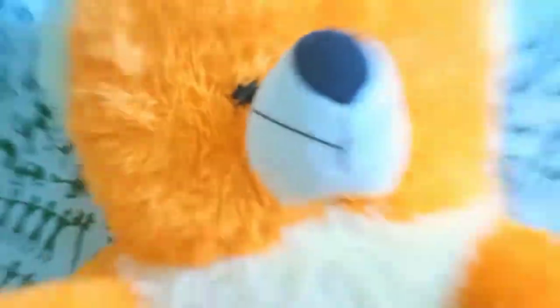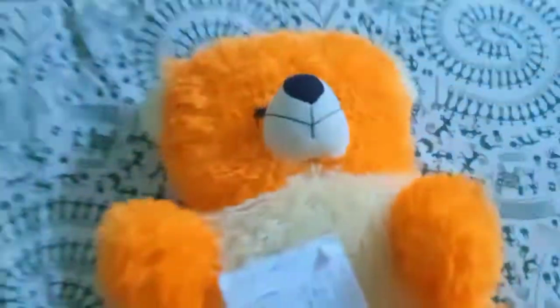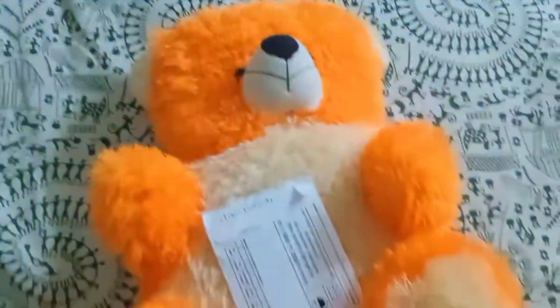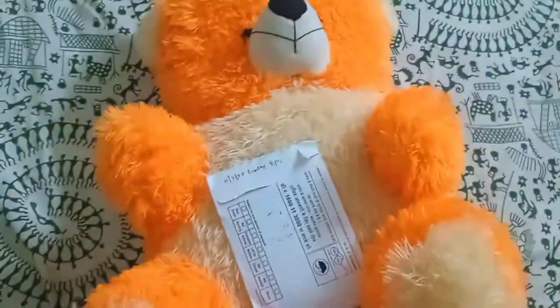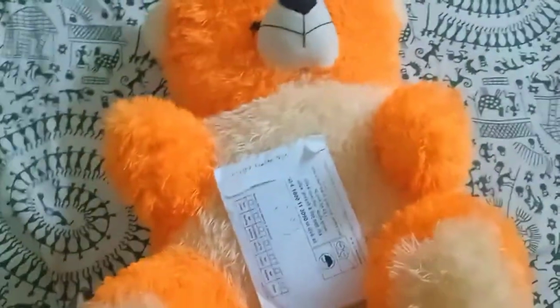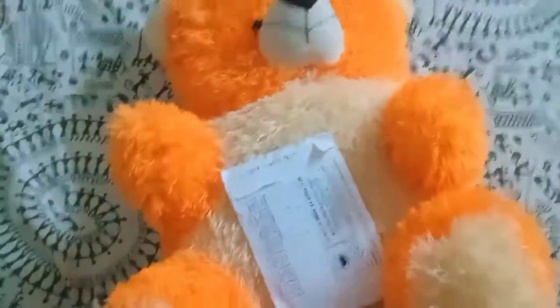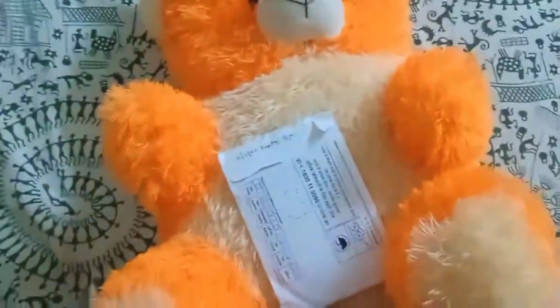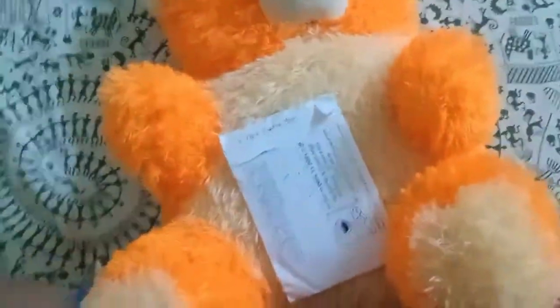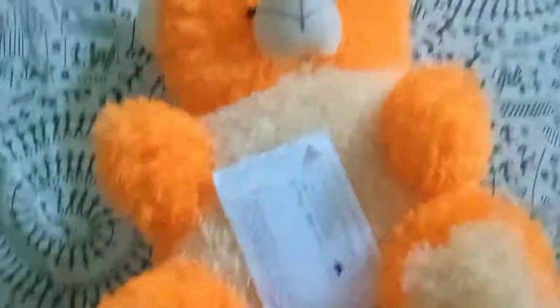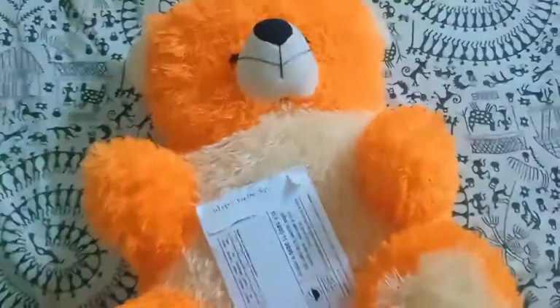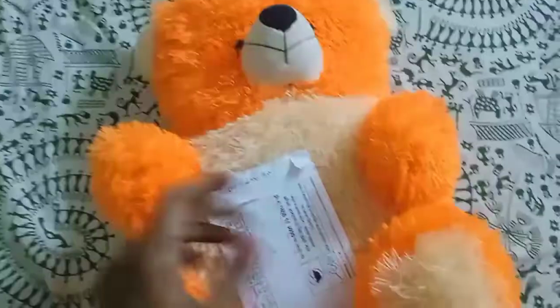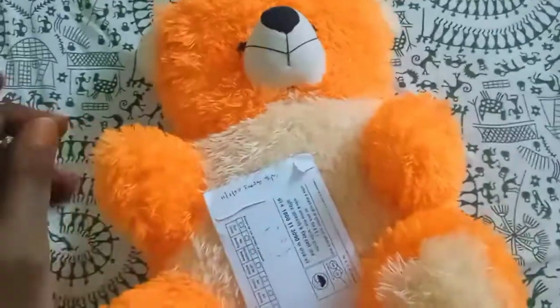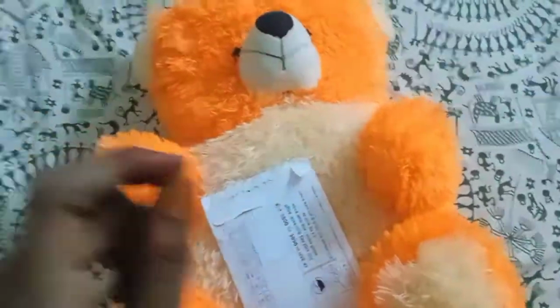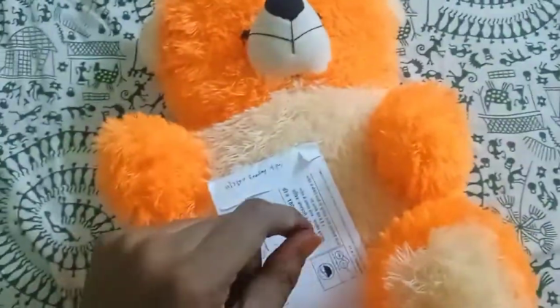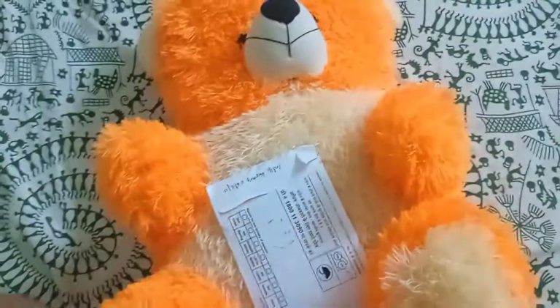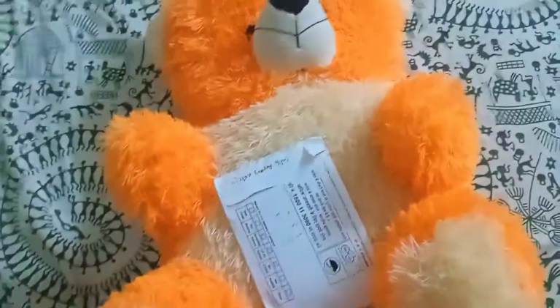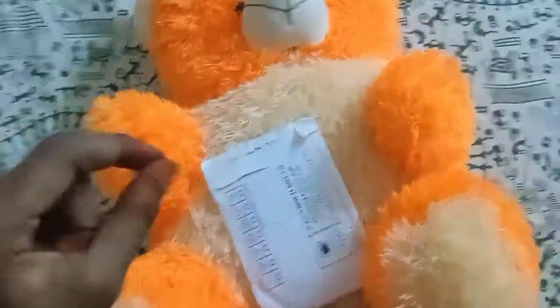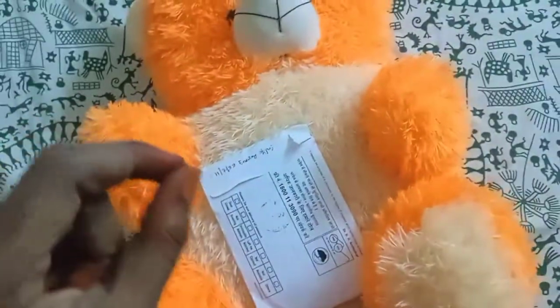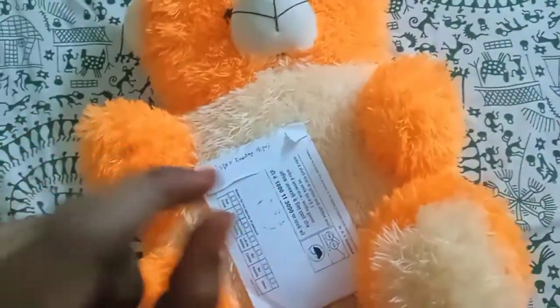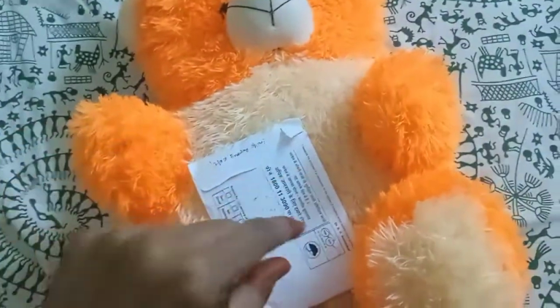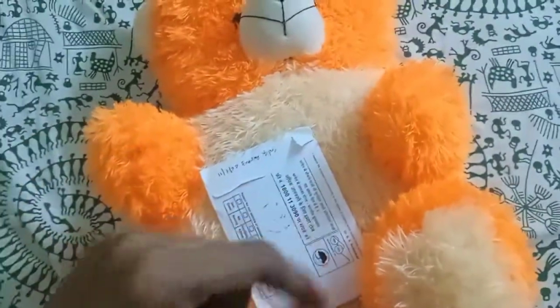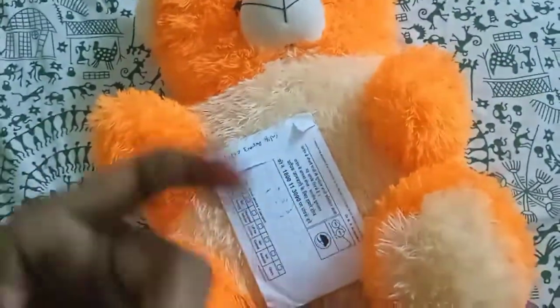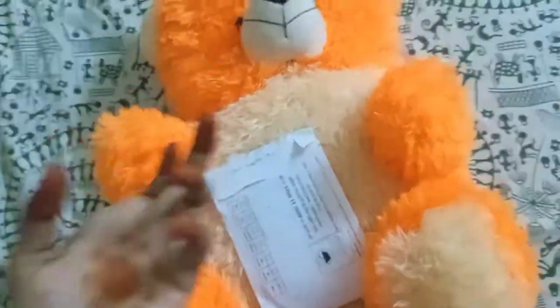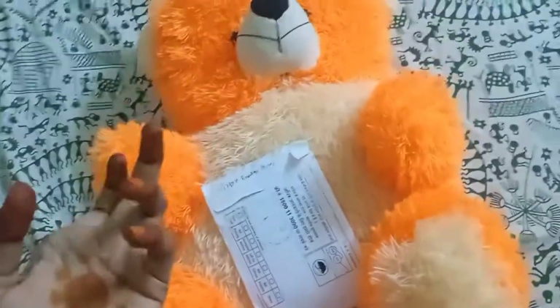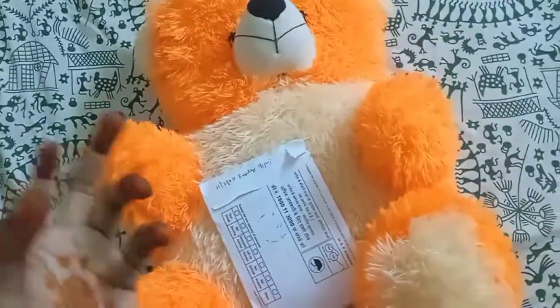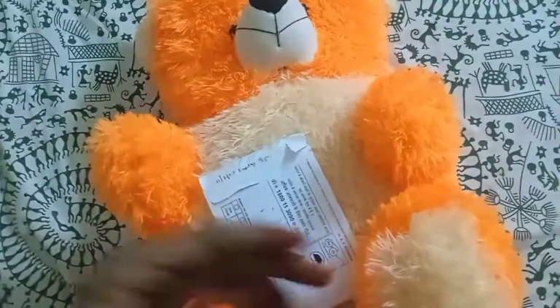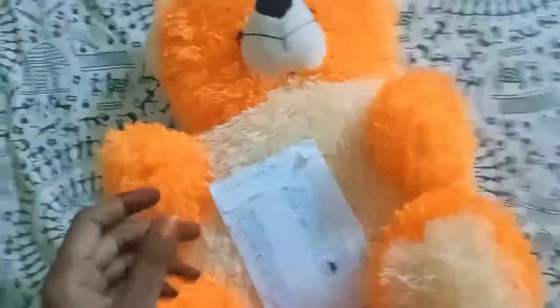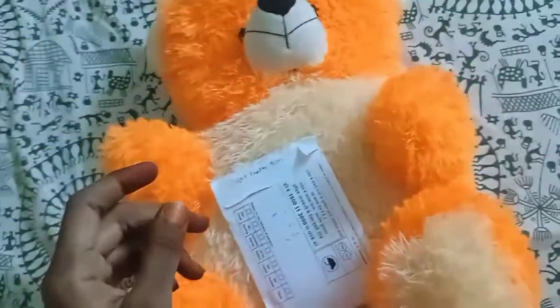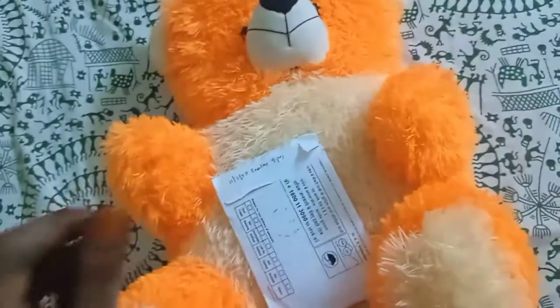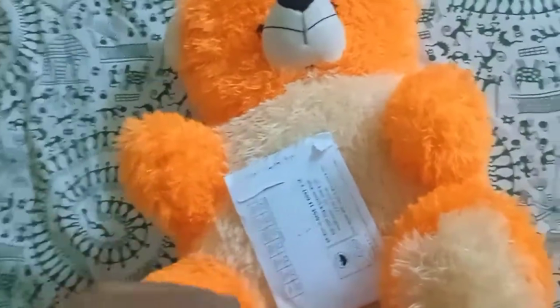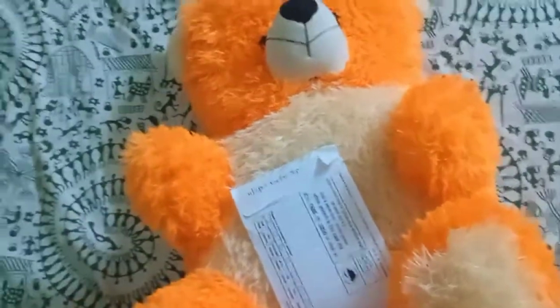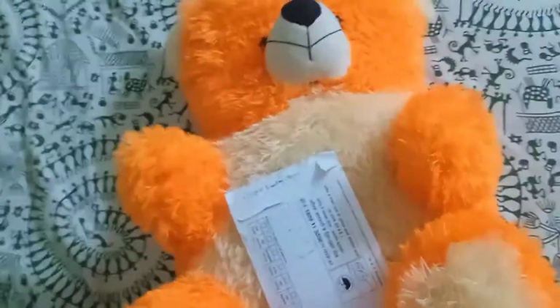Hi guys, hope you are doing well. Today, the topic is to show you how to use stickers and a simple trick.